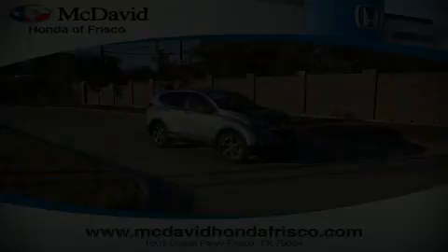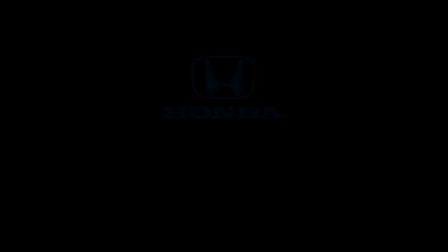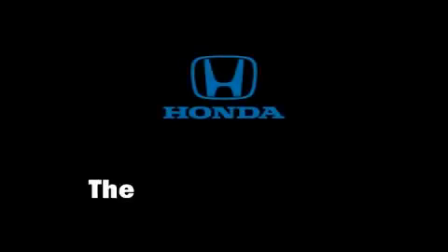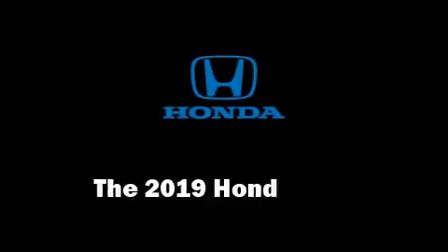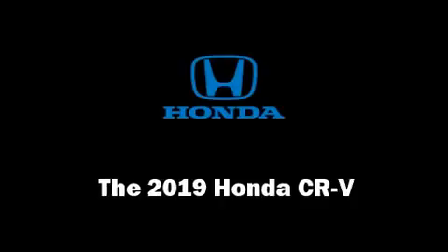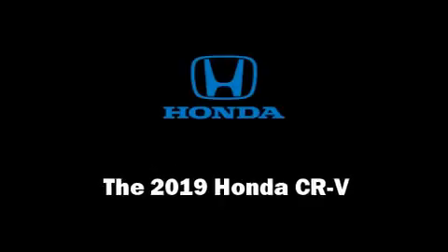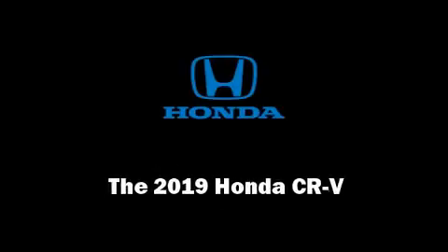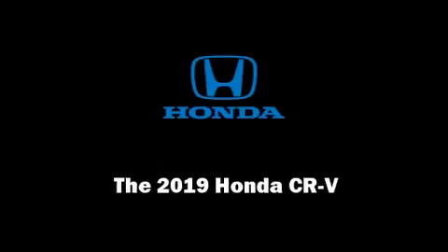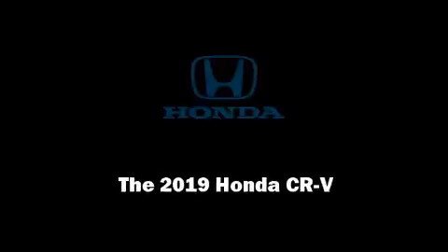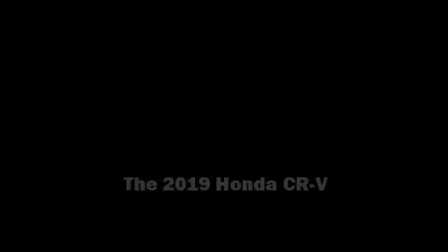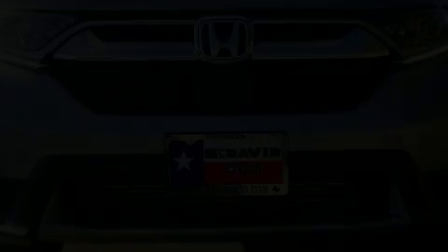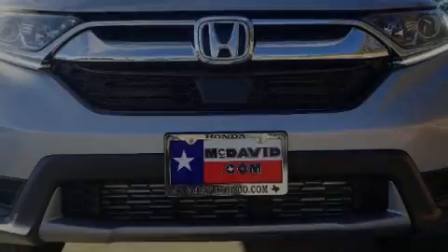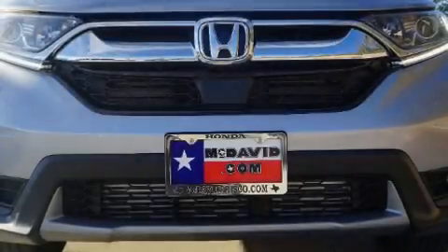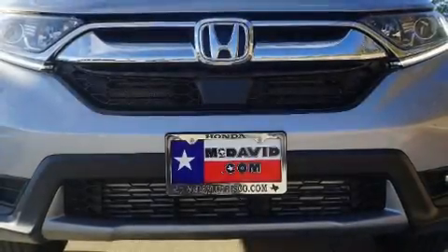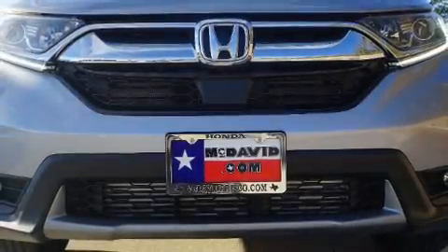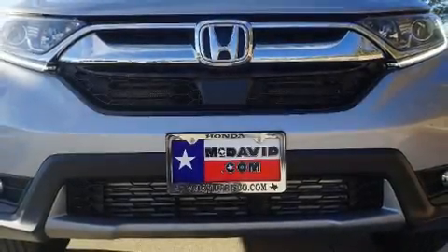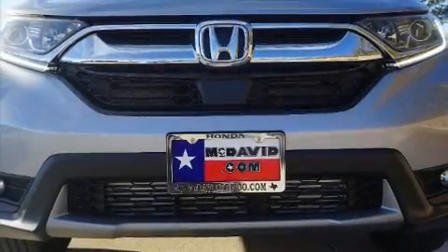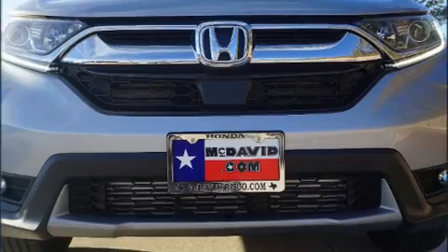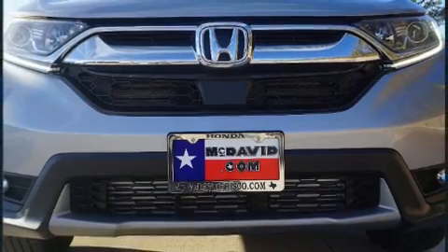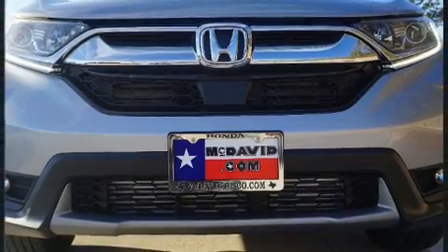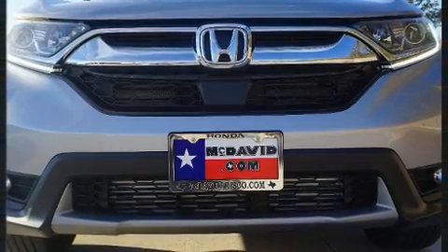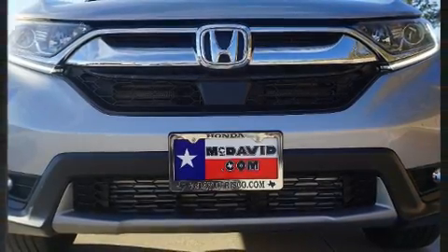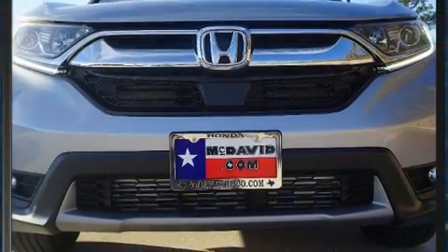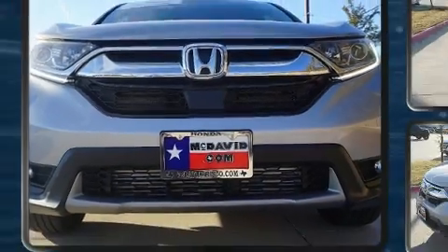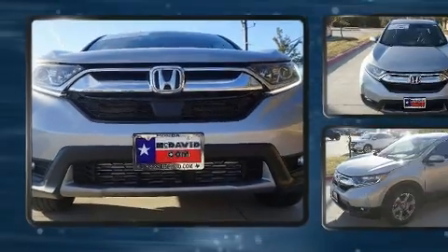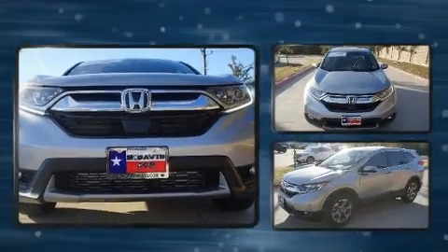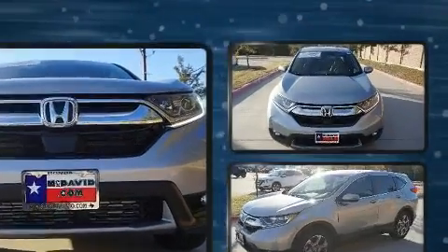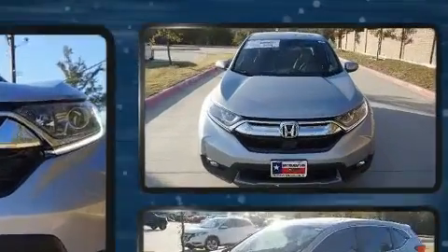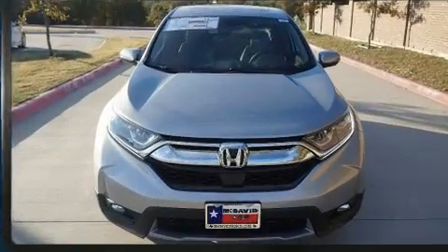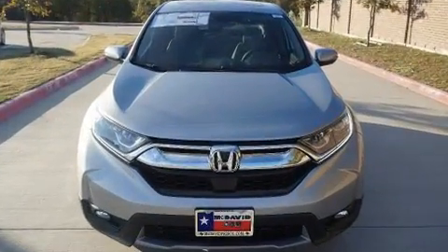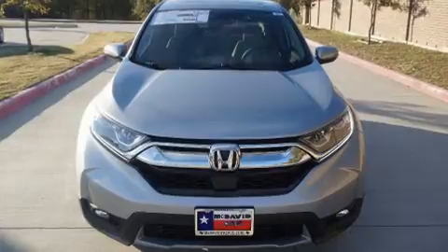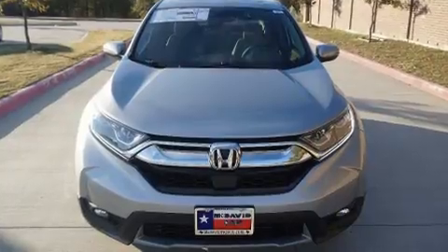Step into the 2019 Honda CR-V. Under the hood, you'll find a four-cylinder engine with more than 170 horsepower, providing a smooth and predictable driving experience.